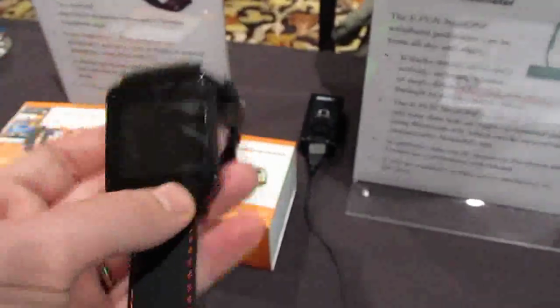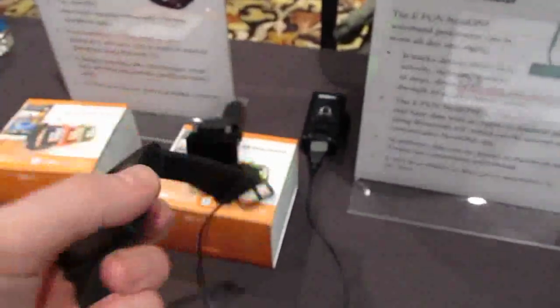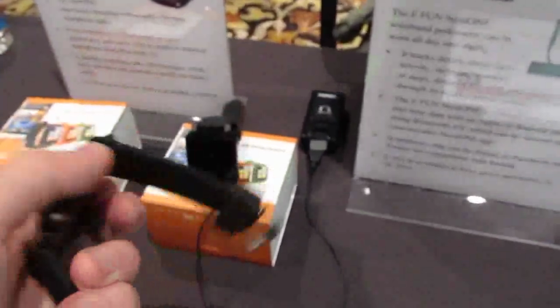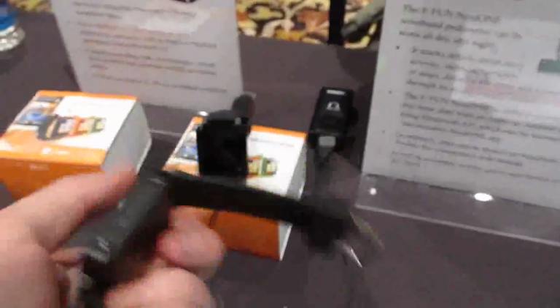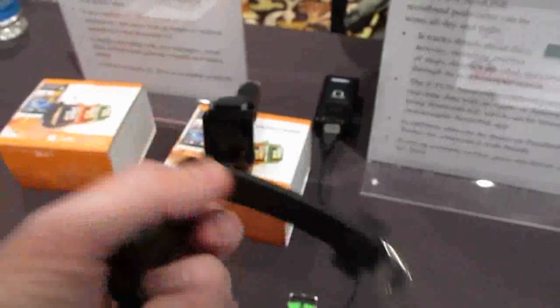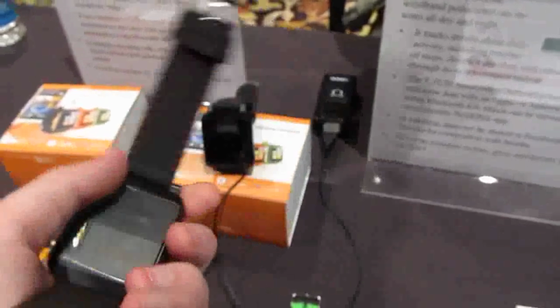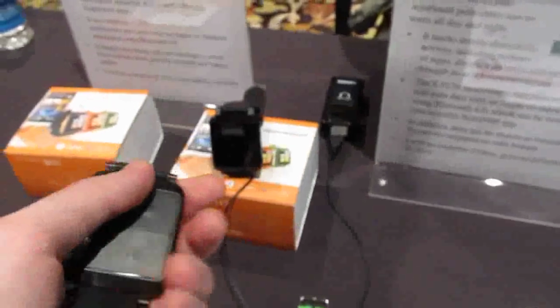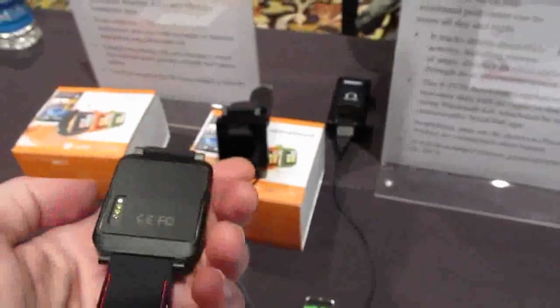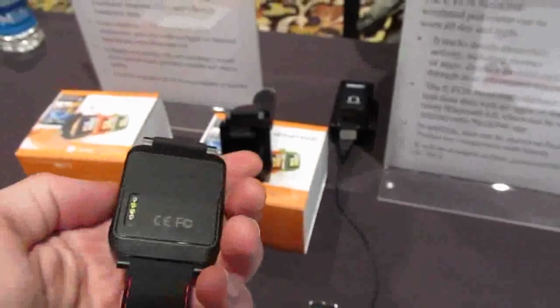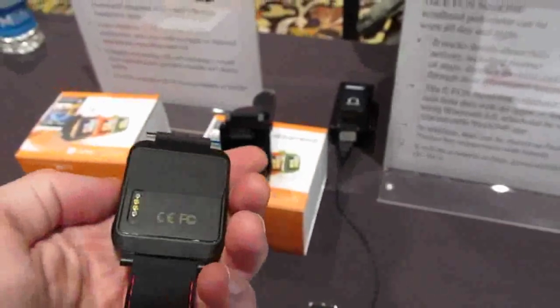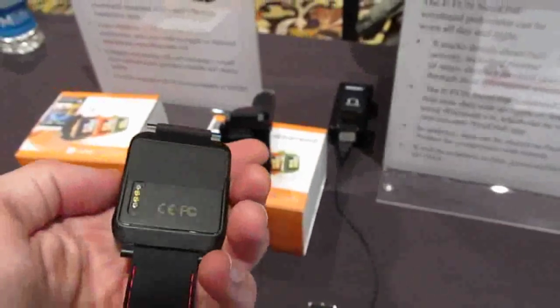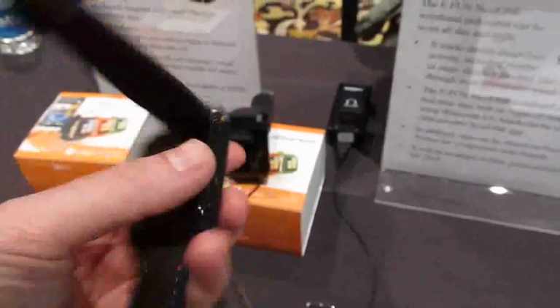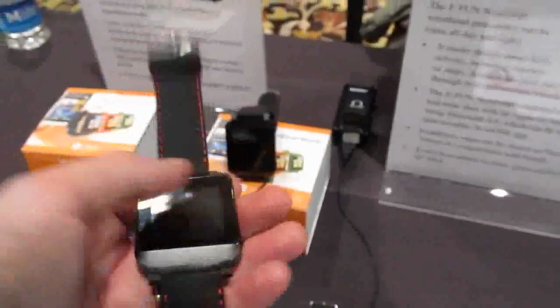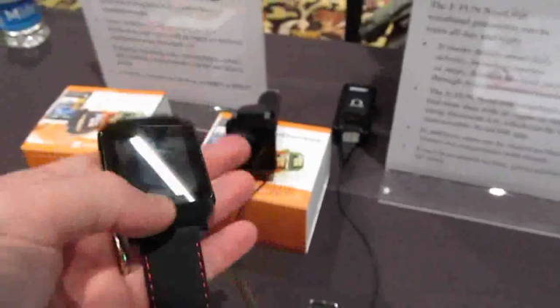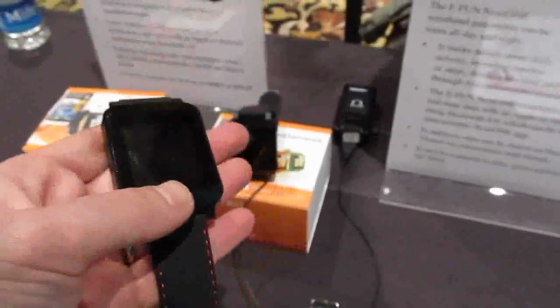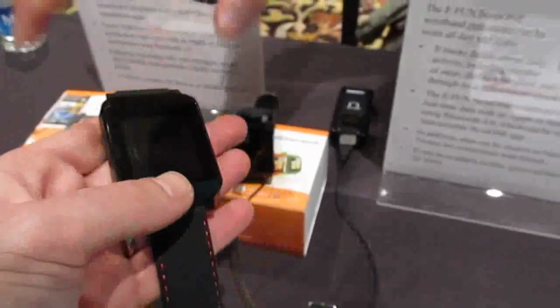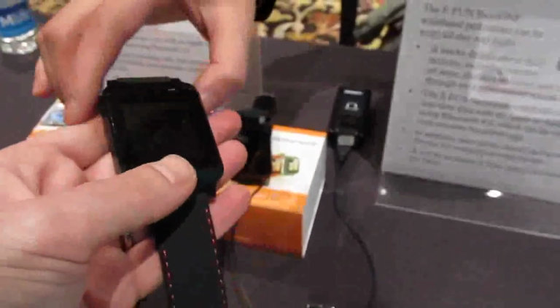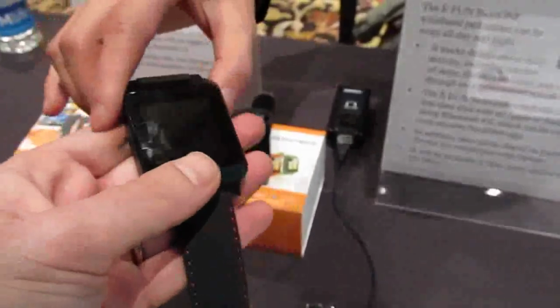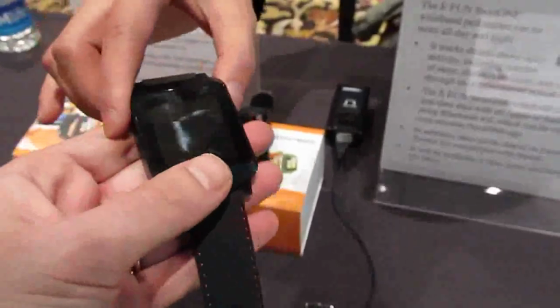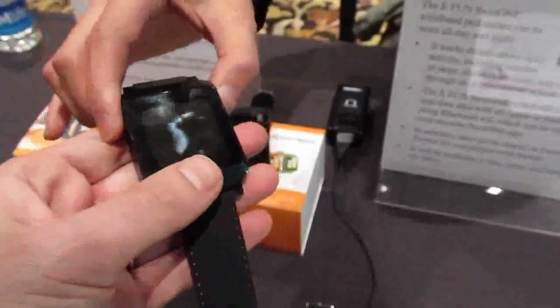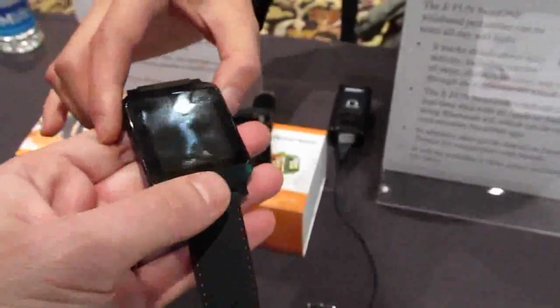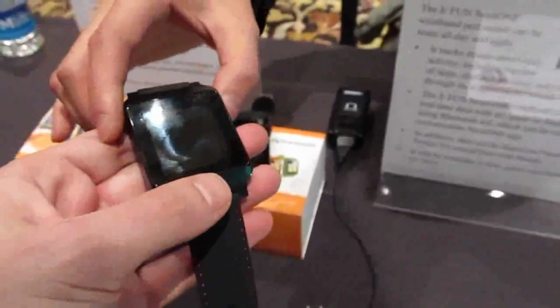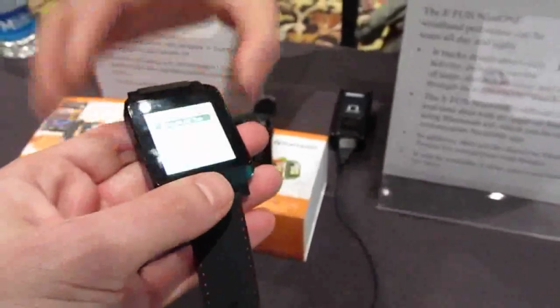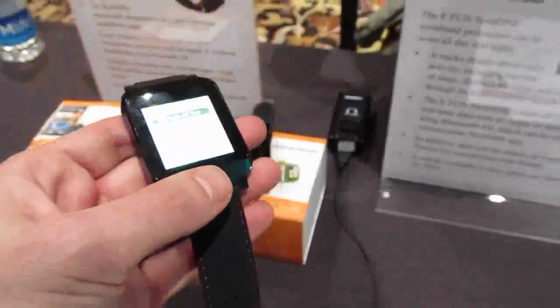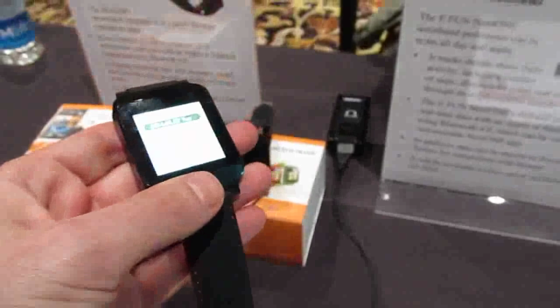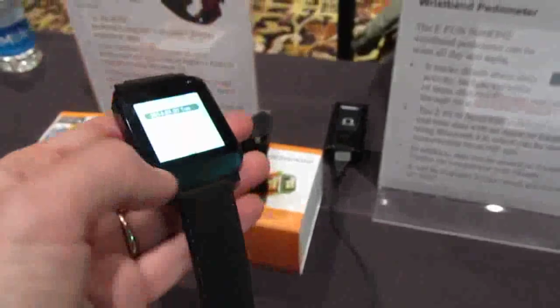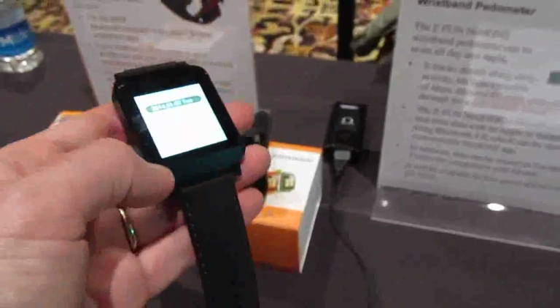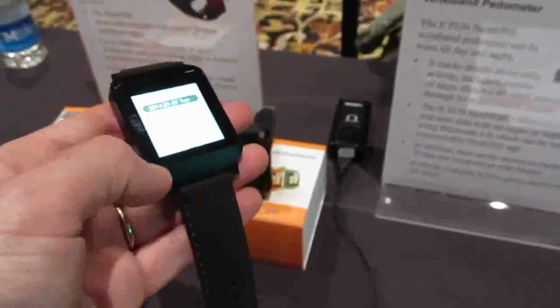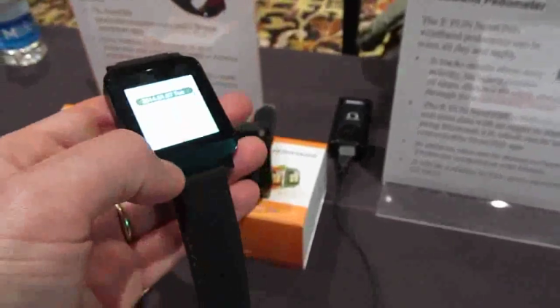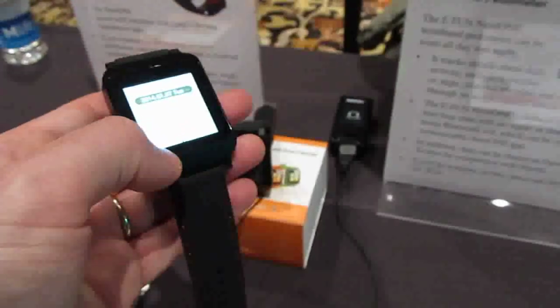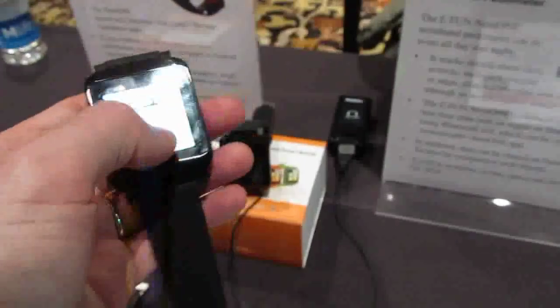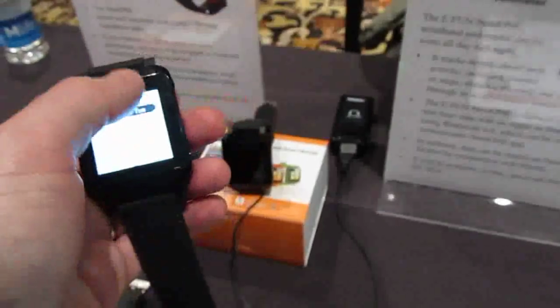So that is the EFUN NextOne smartwatch demo, which will be available hopefully within a few months of the time I'm shooting this video.